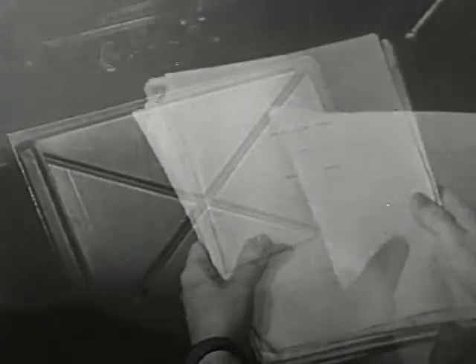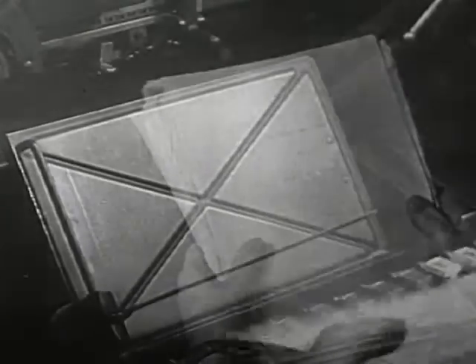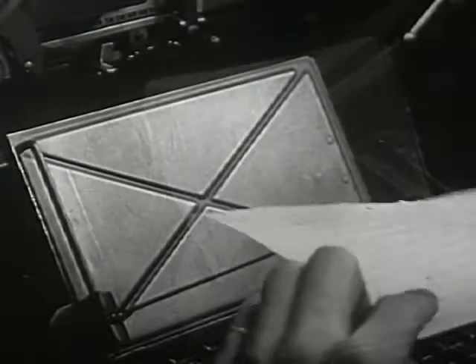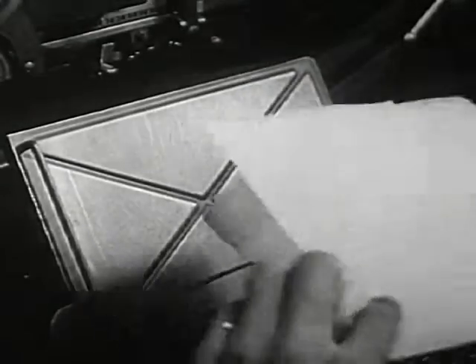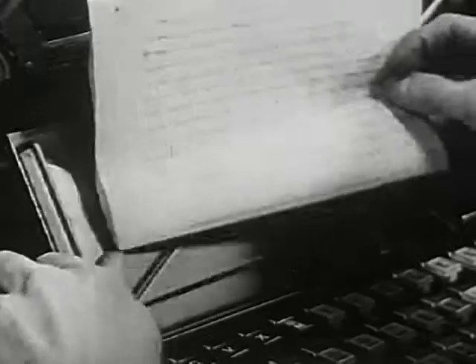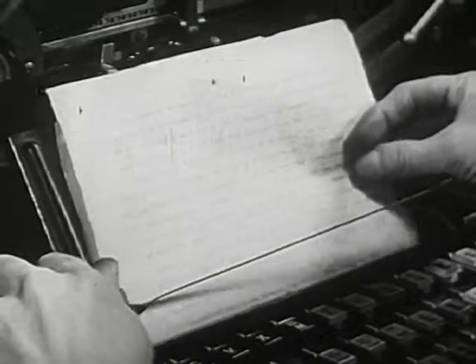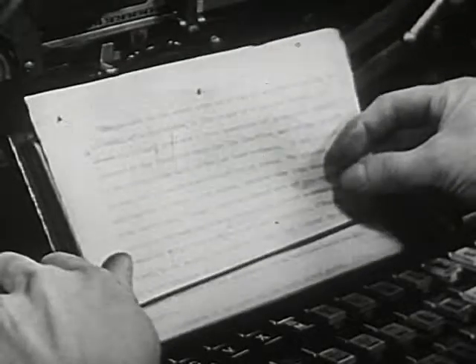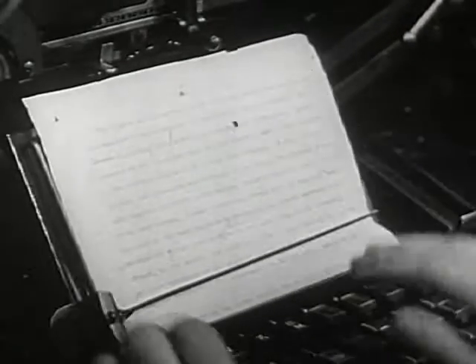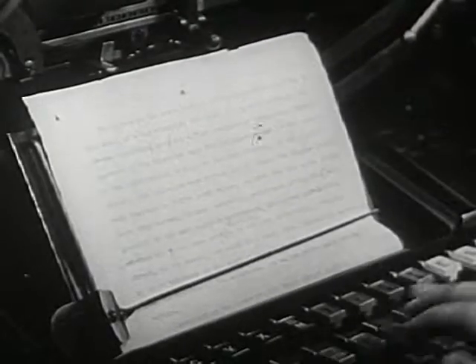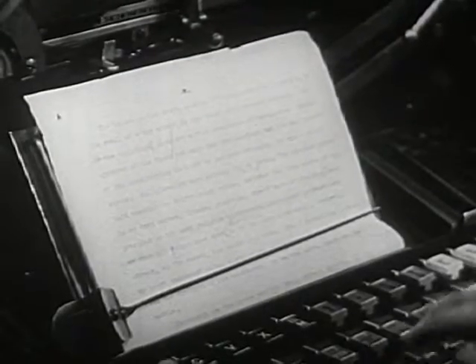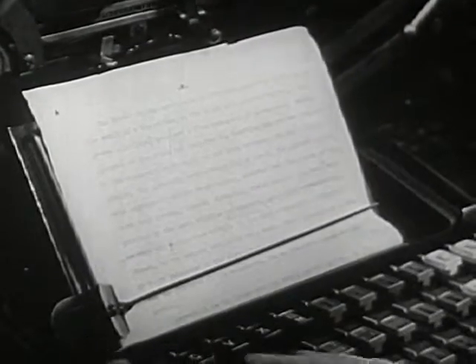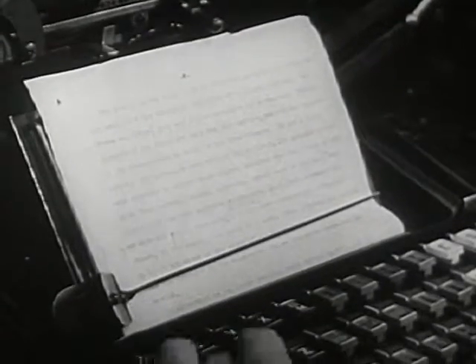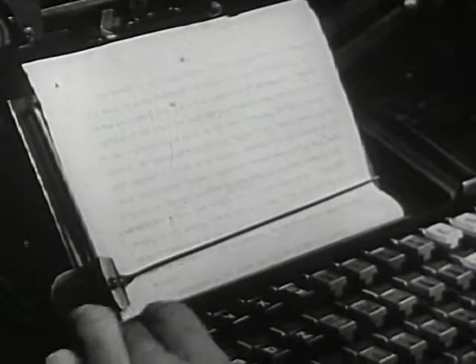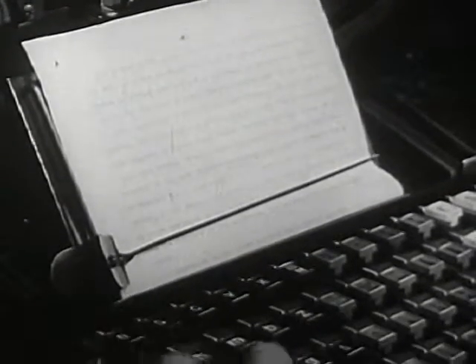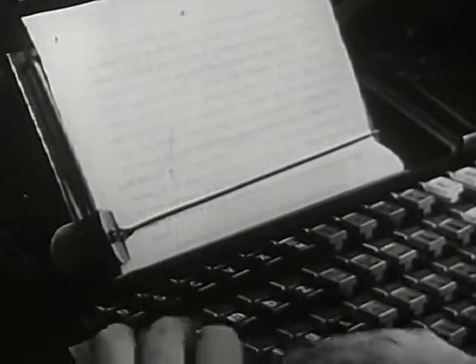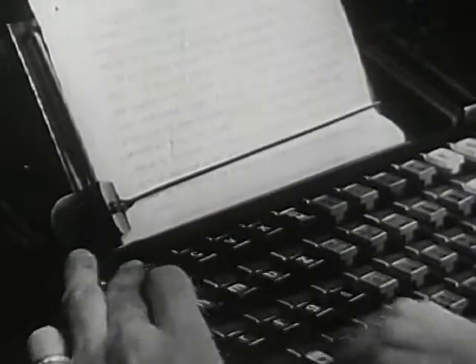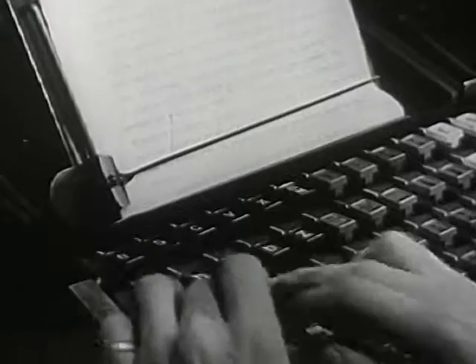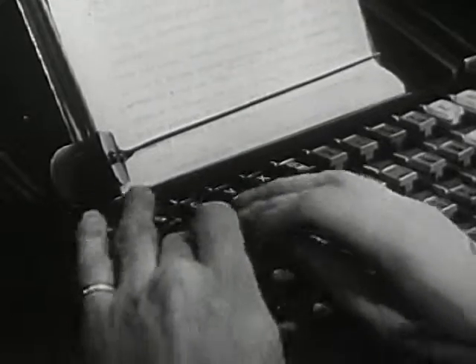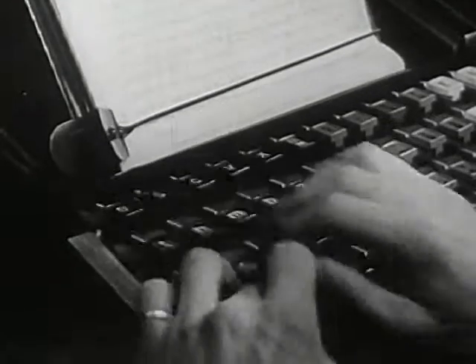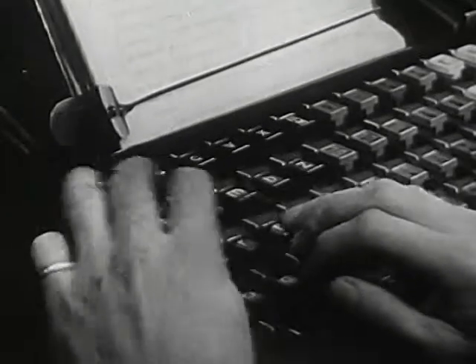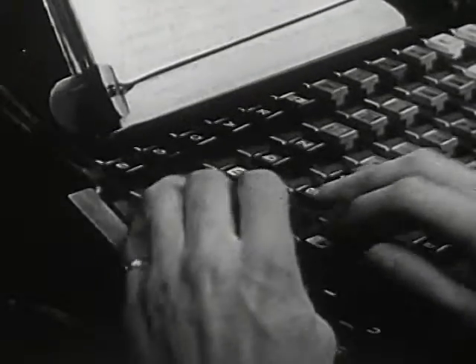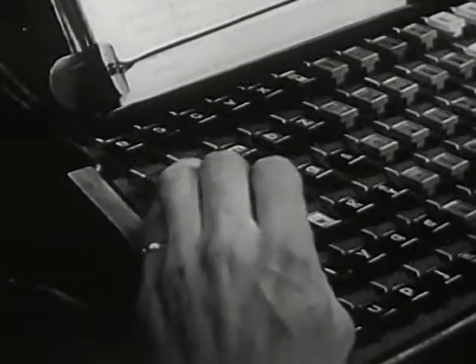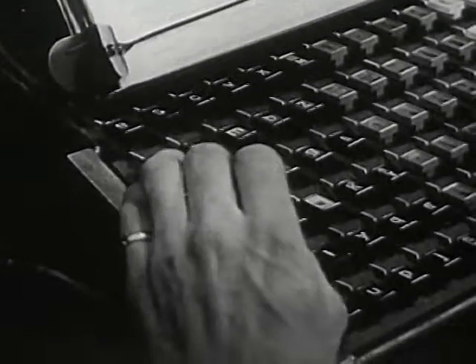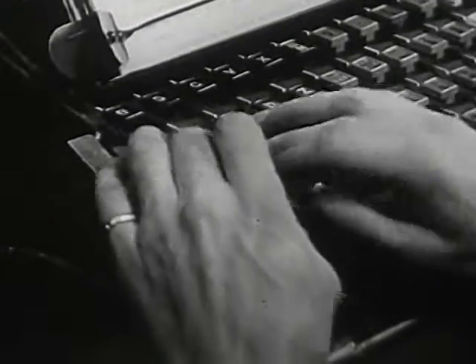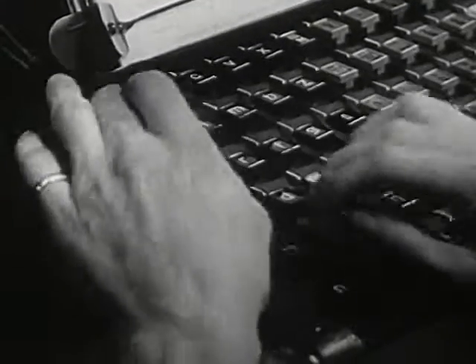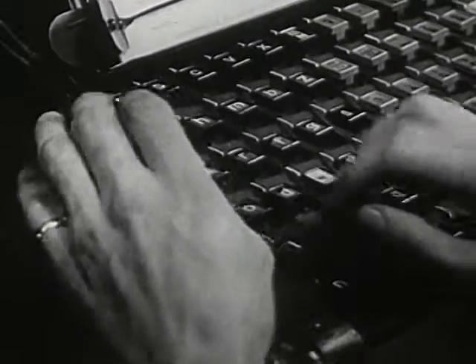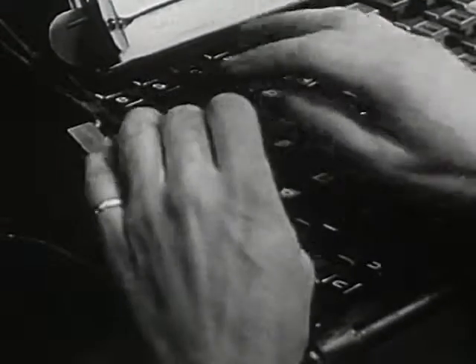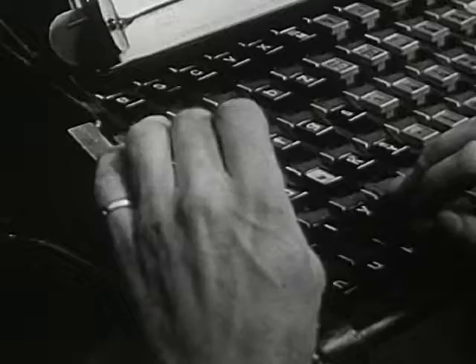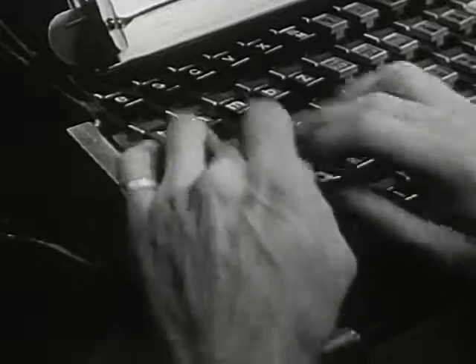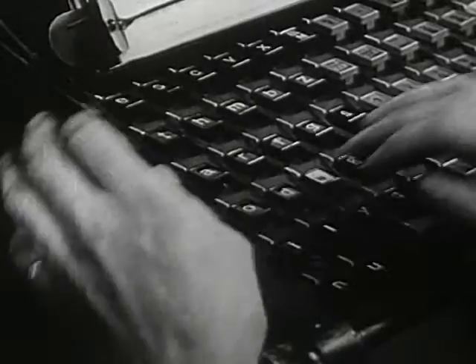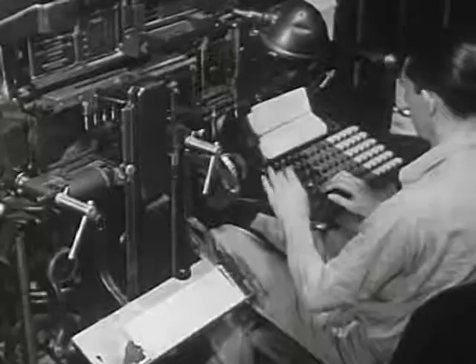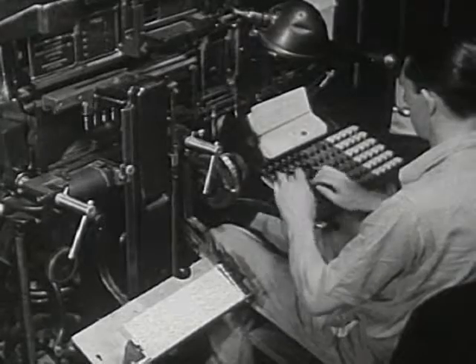First, the story goes to the printing shop. This workman is a typesetter. He starts the job of preparing the story so it can be printed. He types the story on this machine letter by letter.